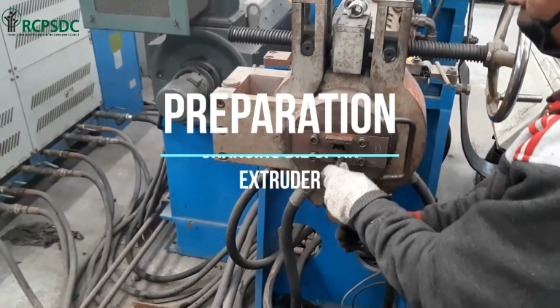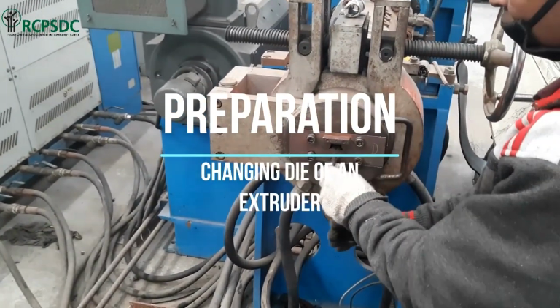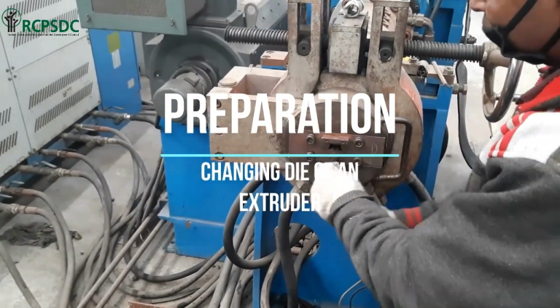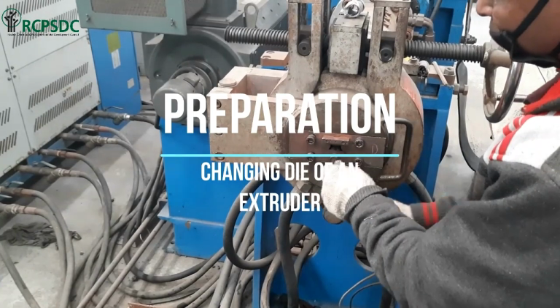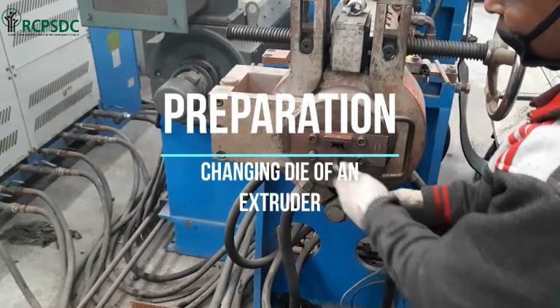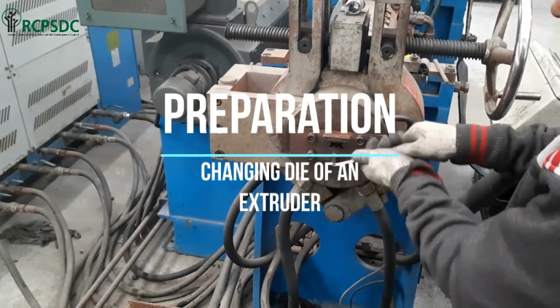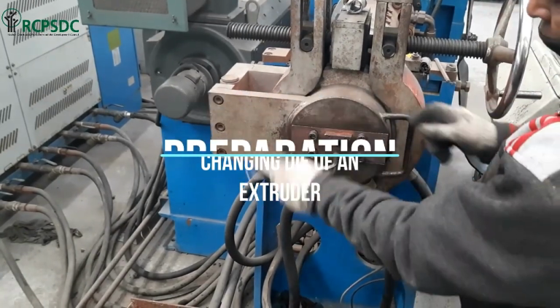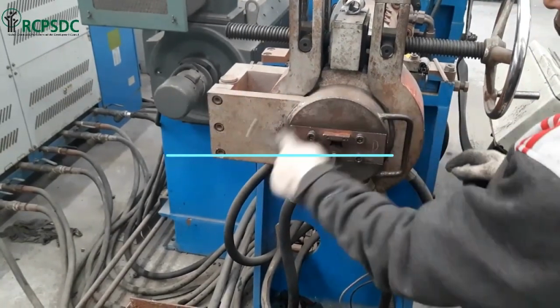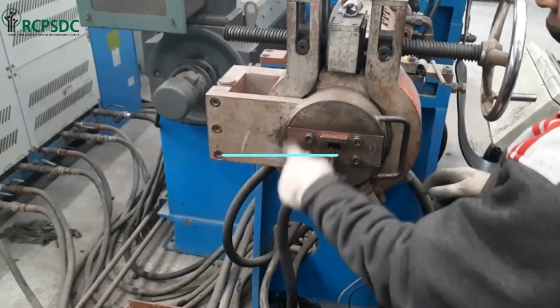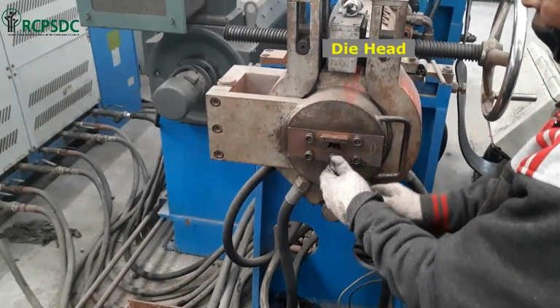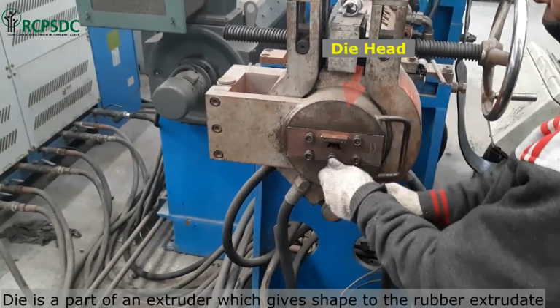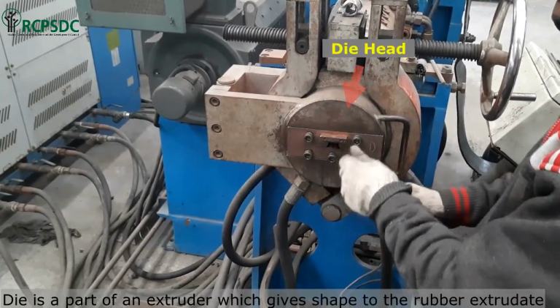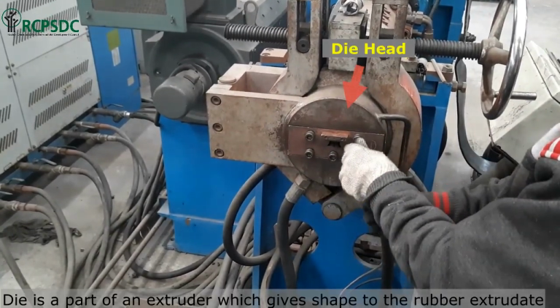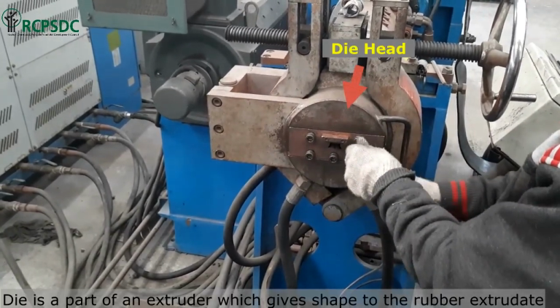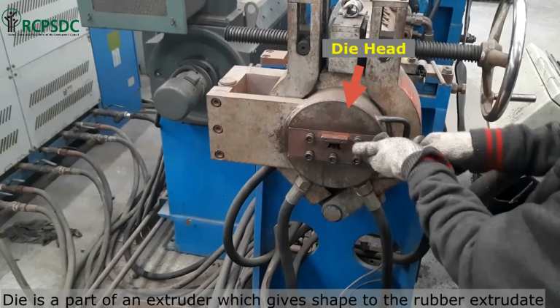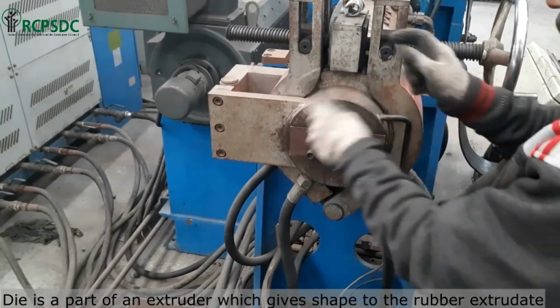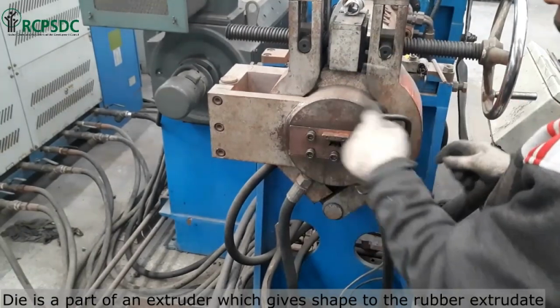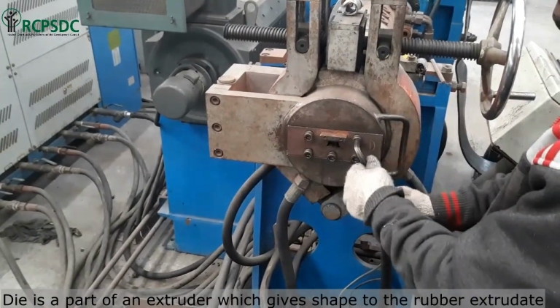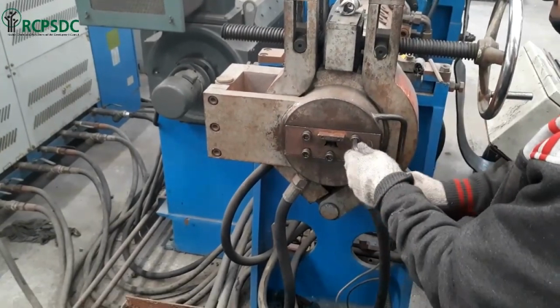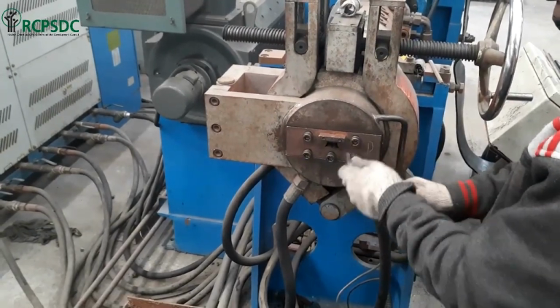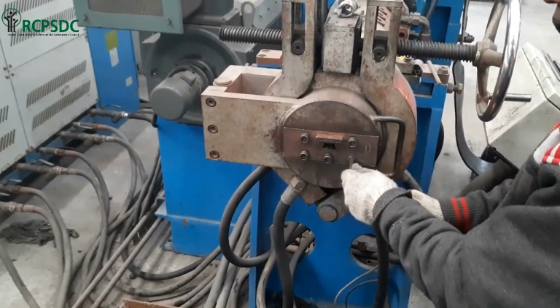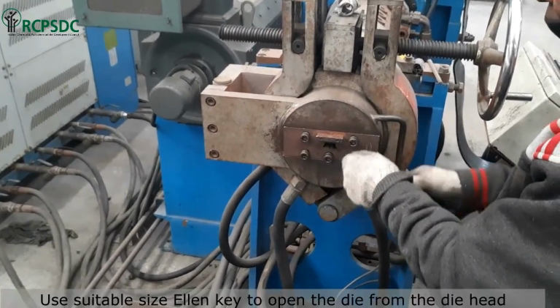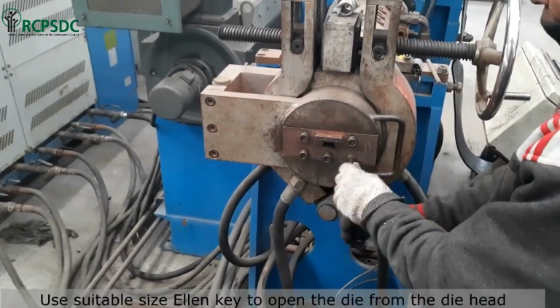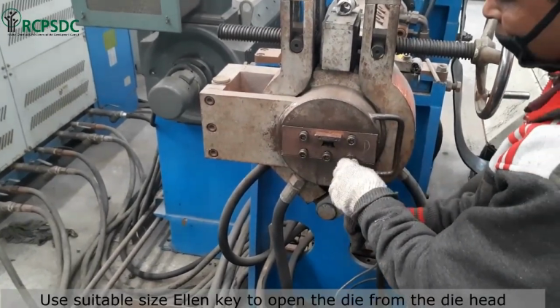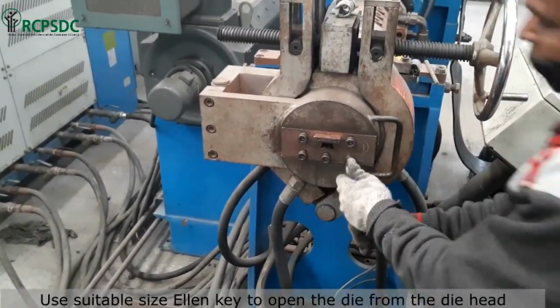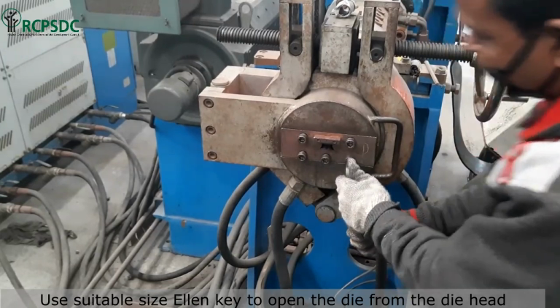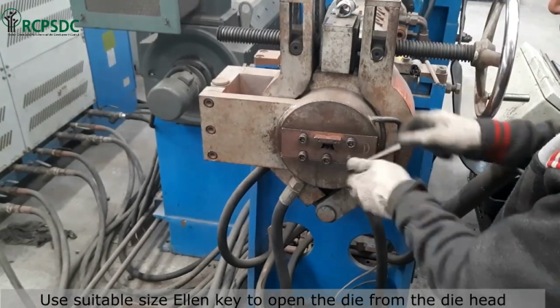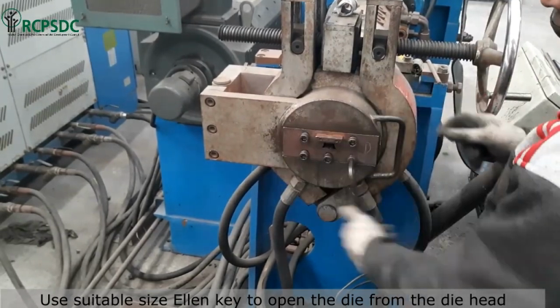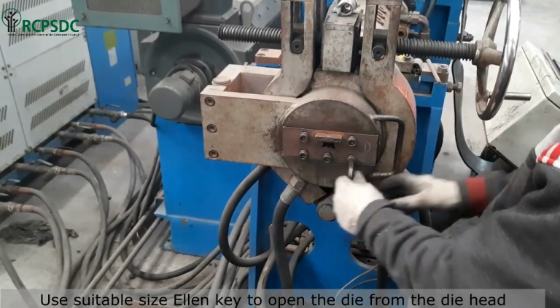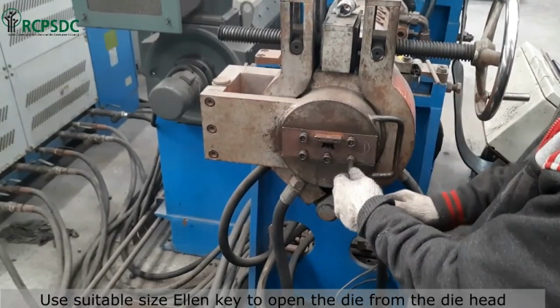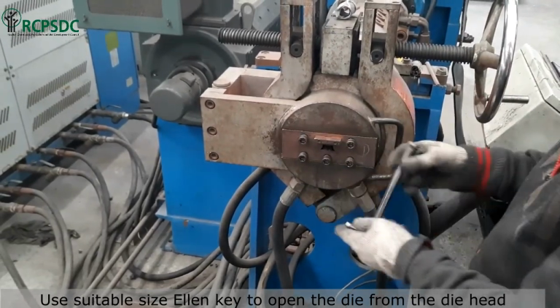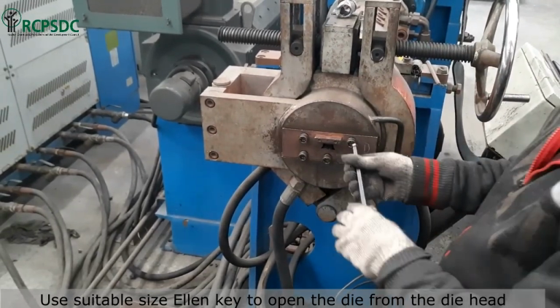First, we will learn how to change the die of an extruder. A die is a part of an extruder which gives shape to the rubber extrudate. To open the die, we use an LN key of suitable size to open the die mounting bolts.